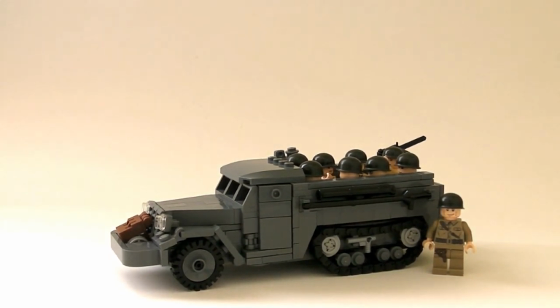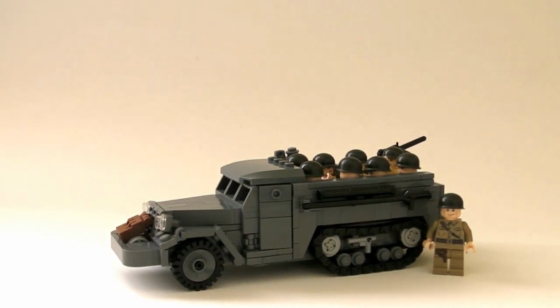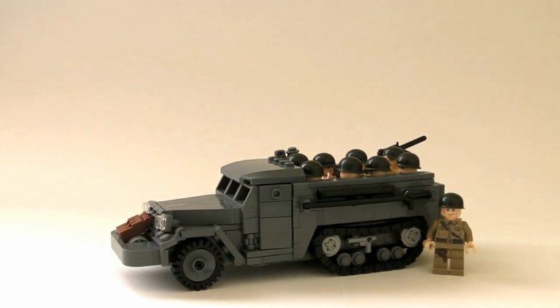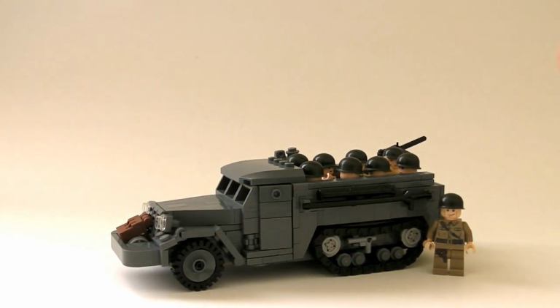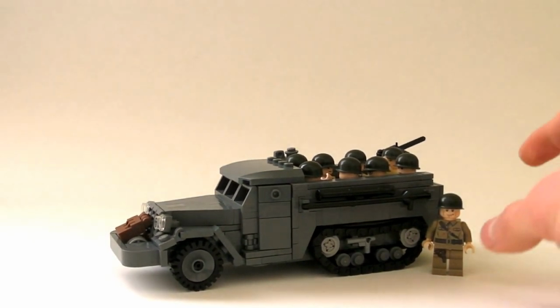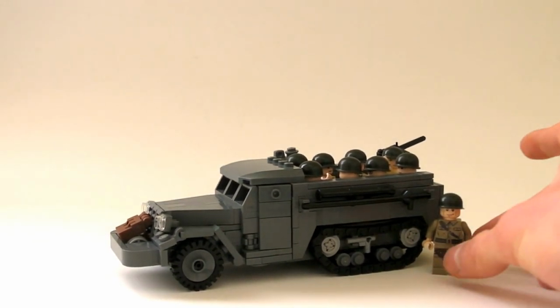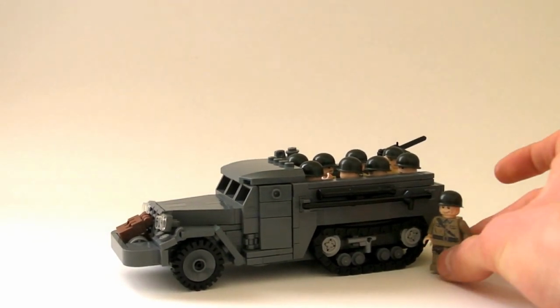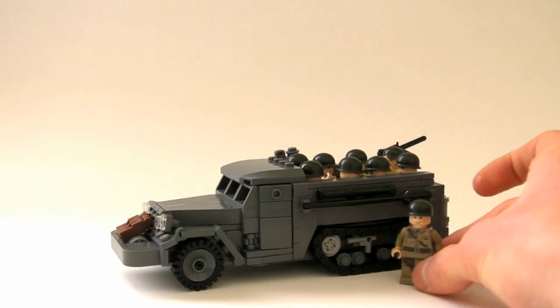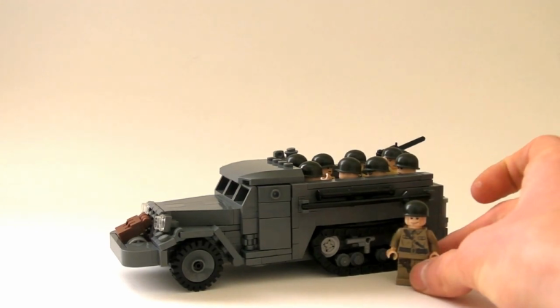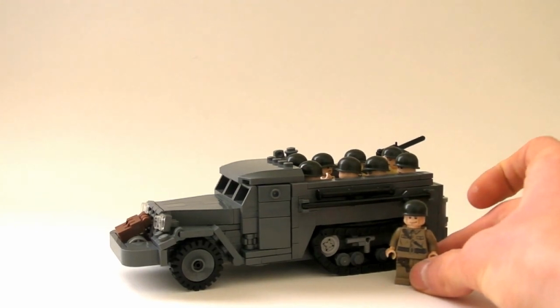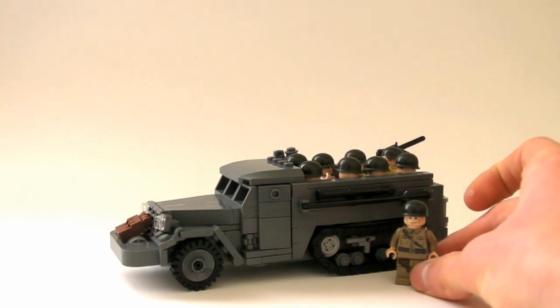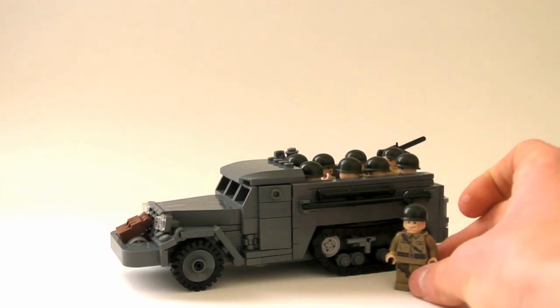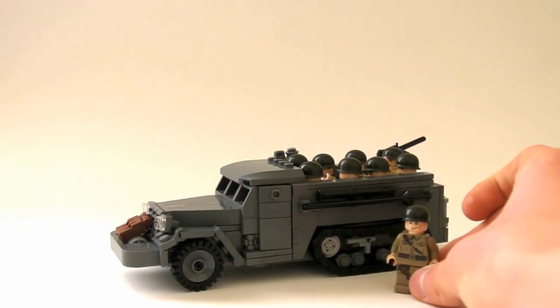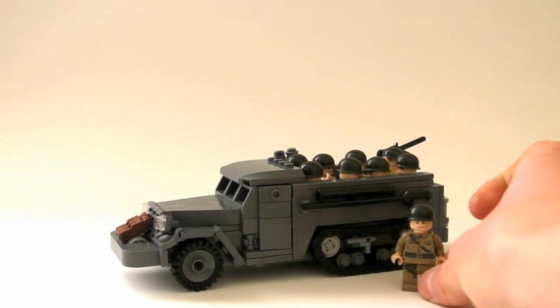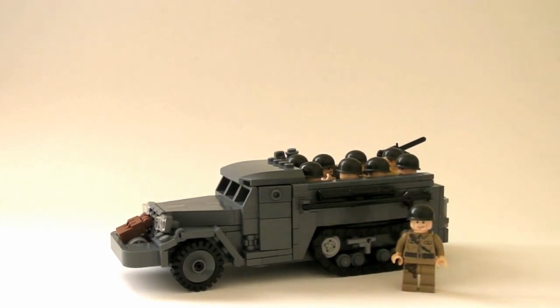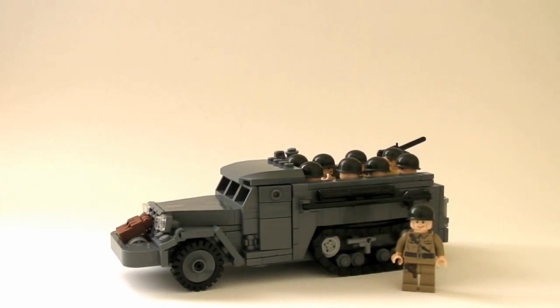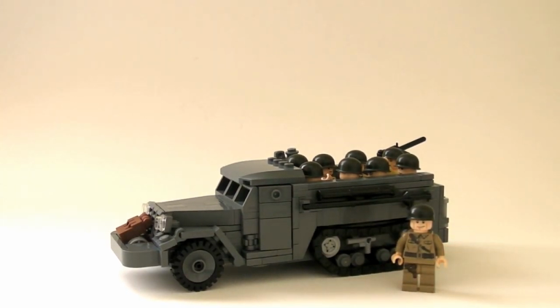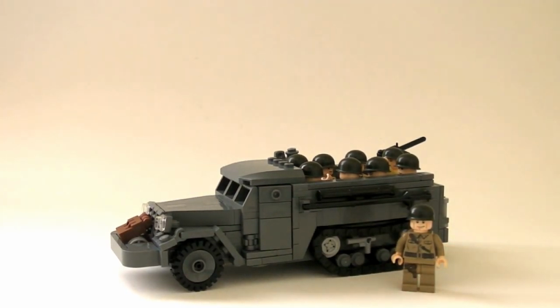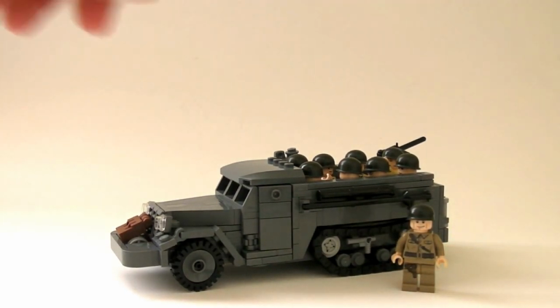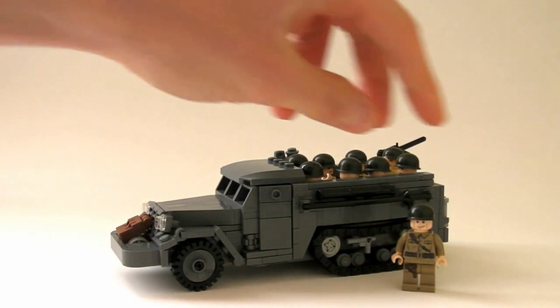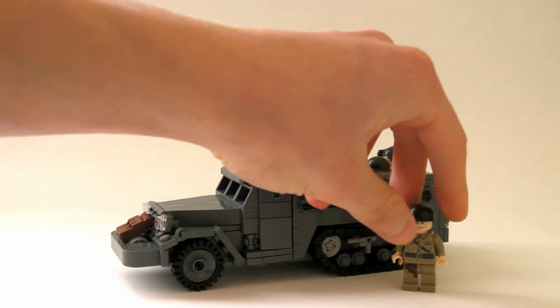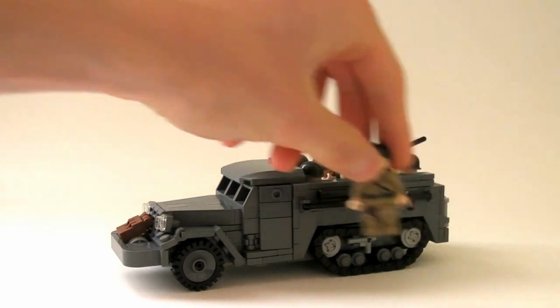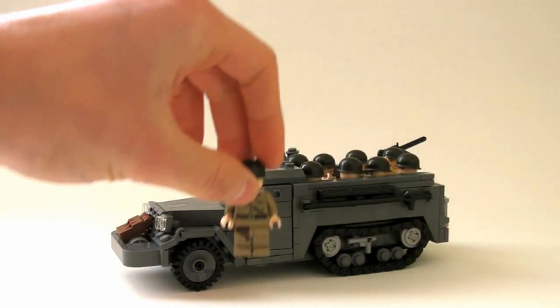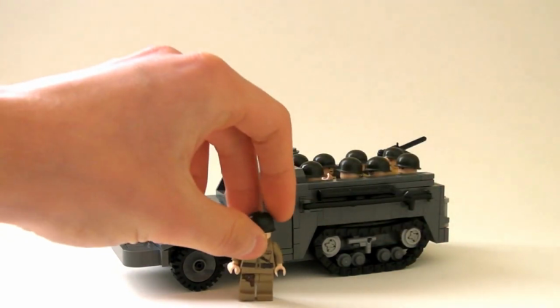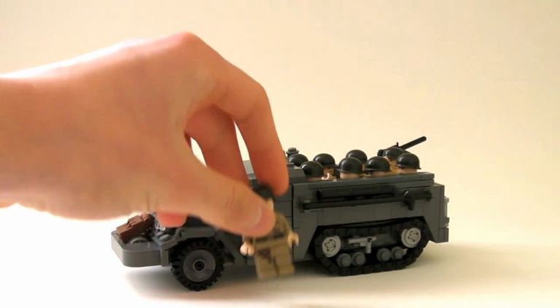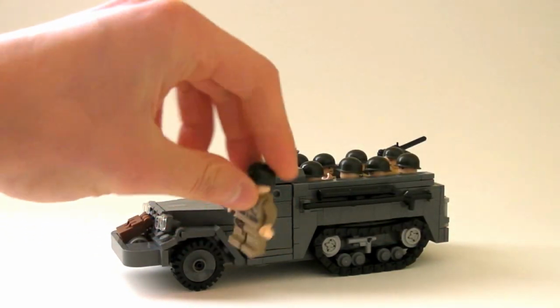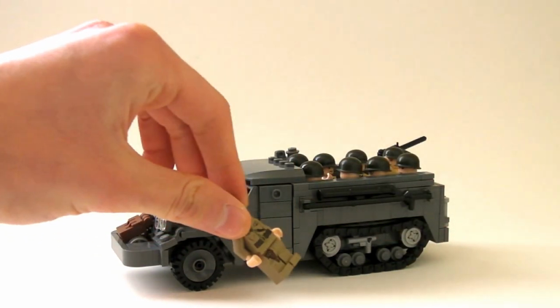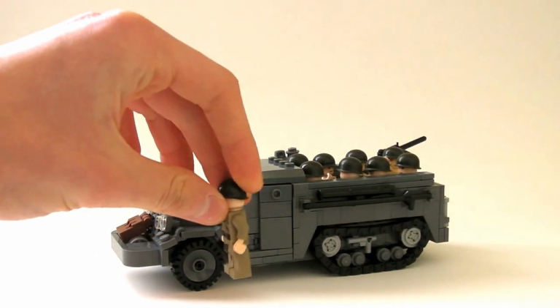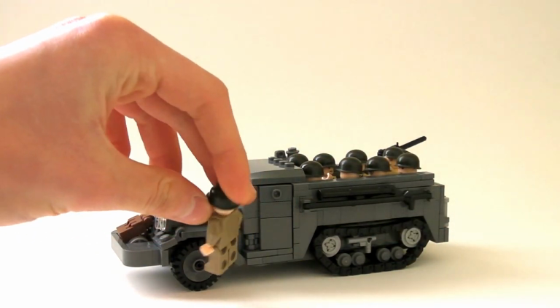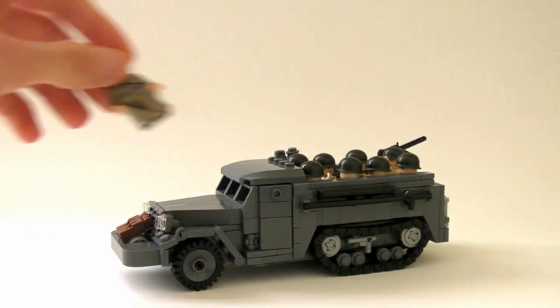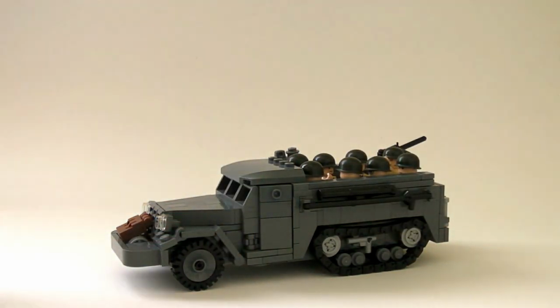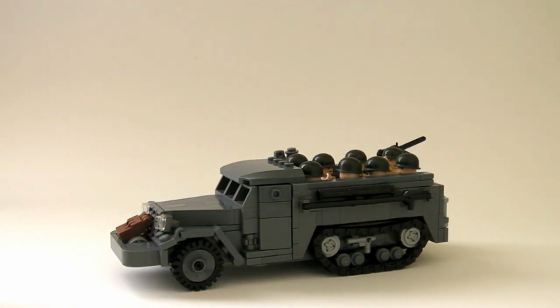First of all, I want to point out the scale is pretty good. I think you guys can tell it's a pretty decent scale, at least compared to most other people's builds.